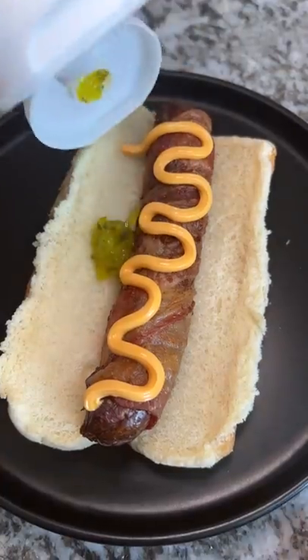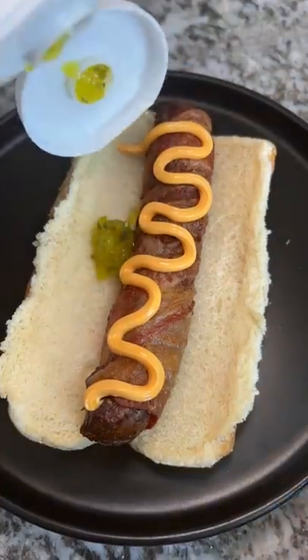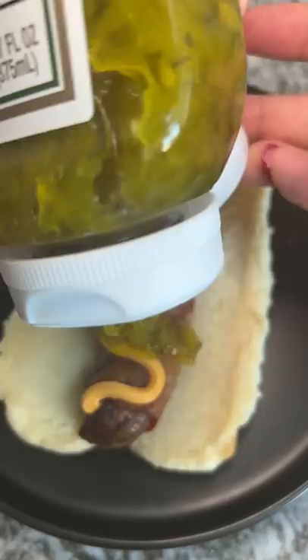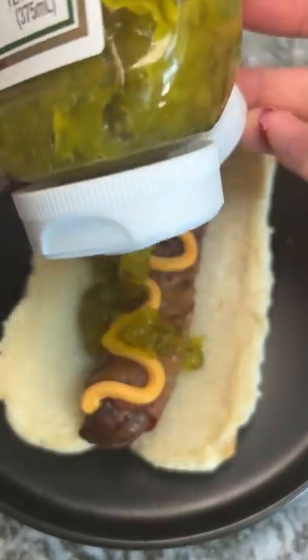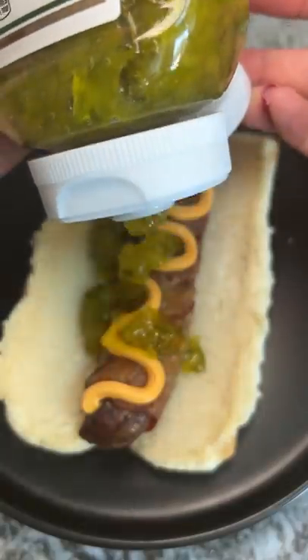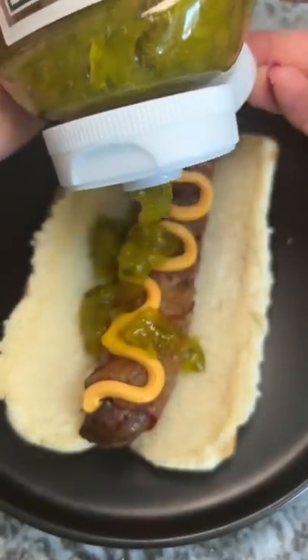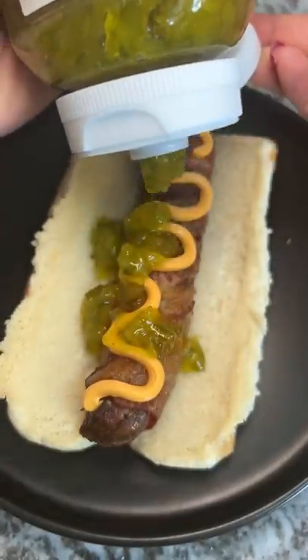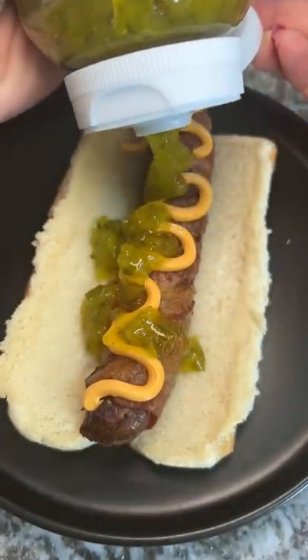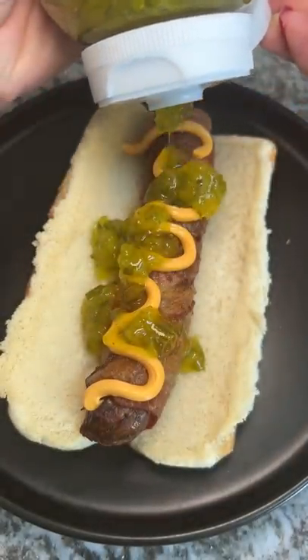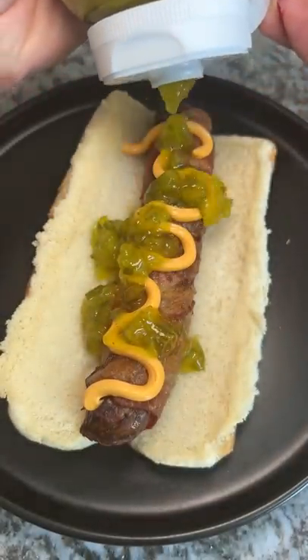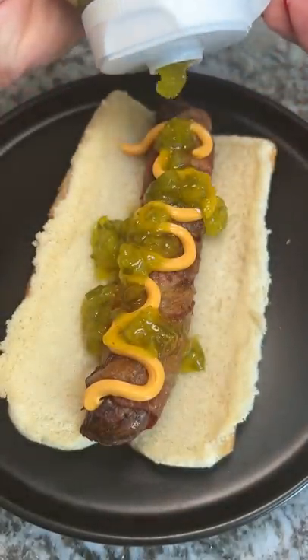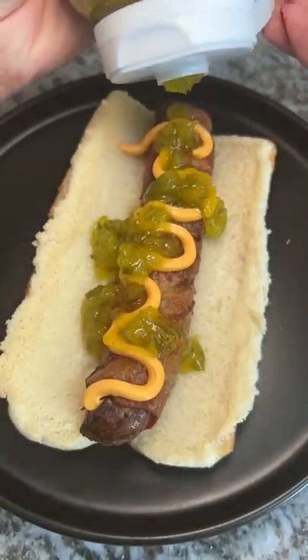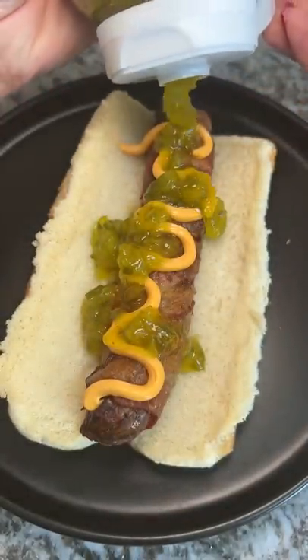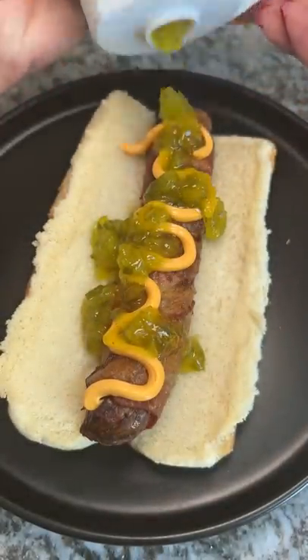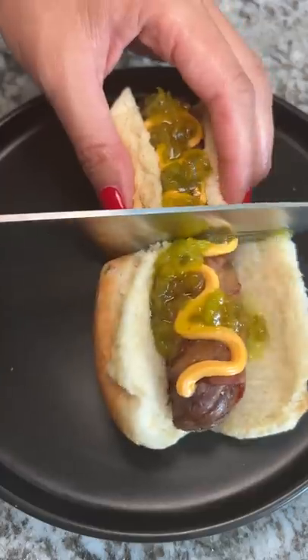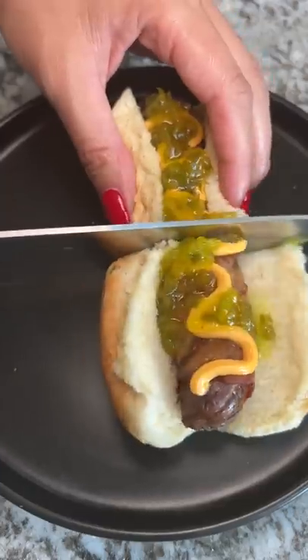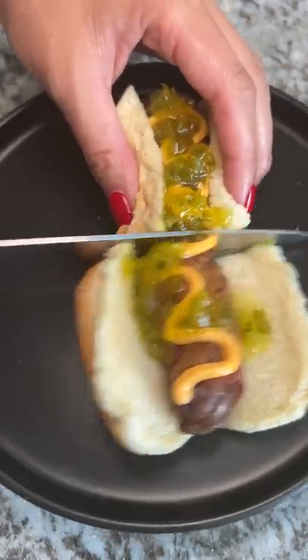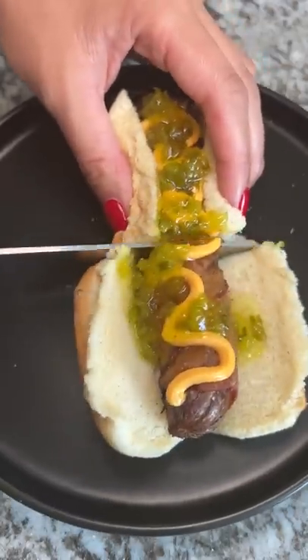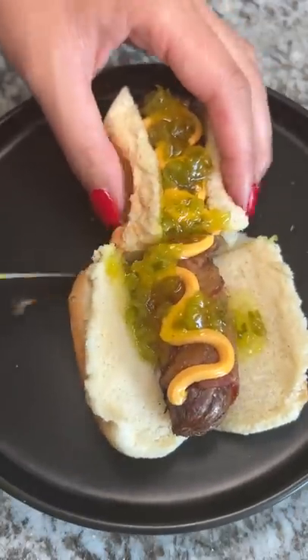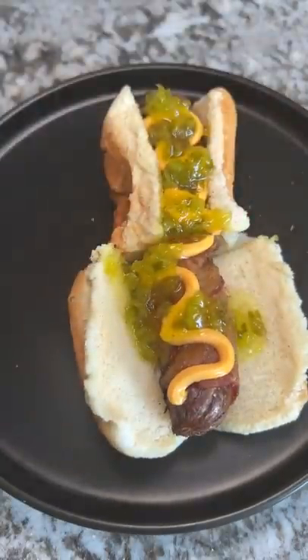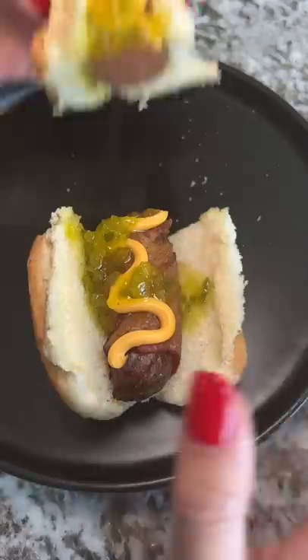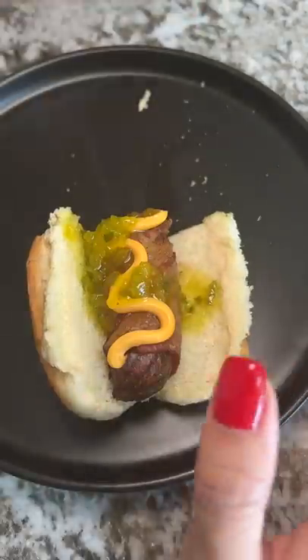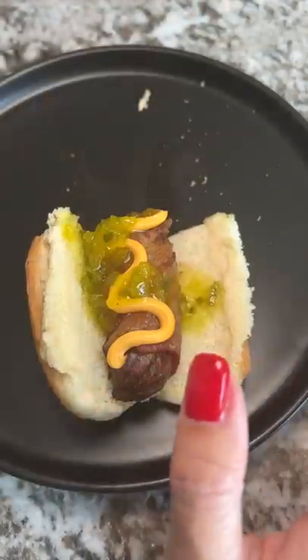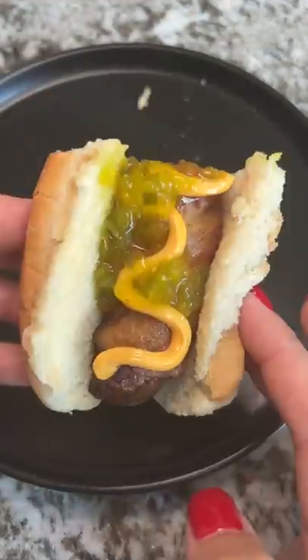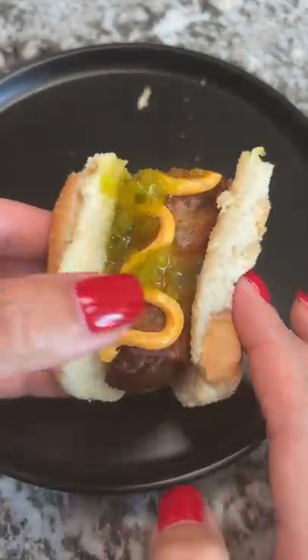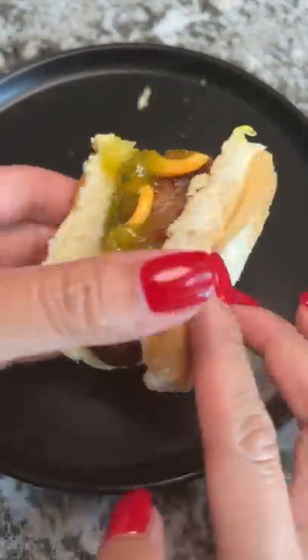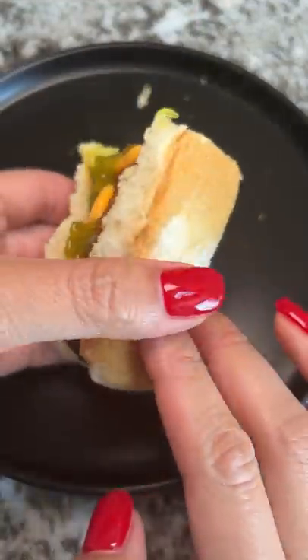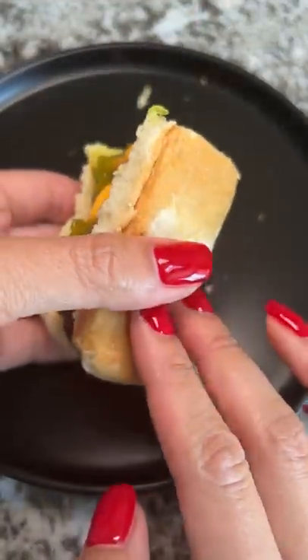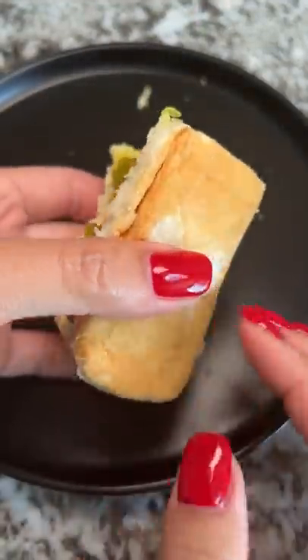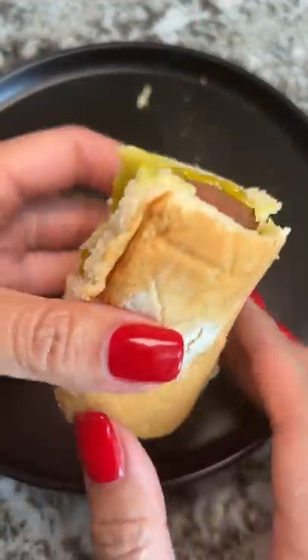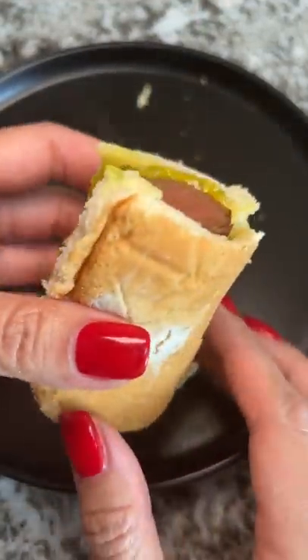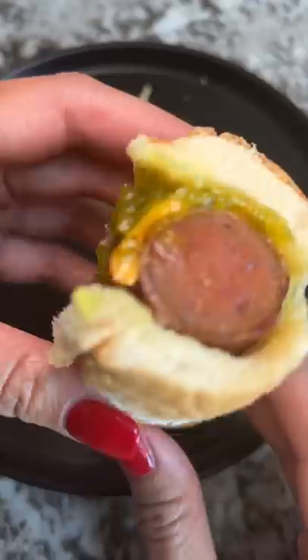This stuff always reminds me of backyard barbecues no matter where I'm at. My neighbor wanted to see what experiments I was up to, so he came over to try the food as well. And it was definitely better balanced with the relish.